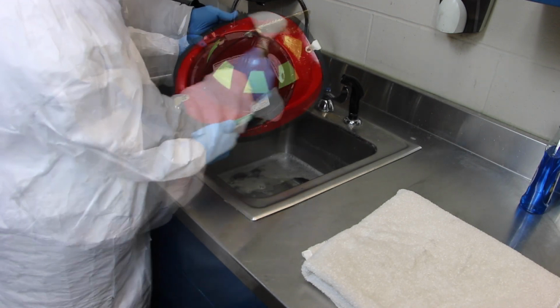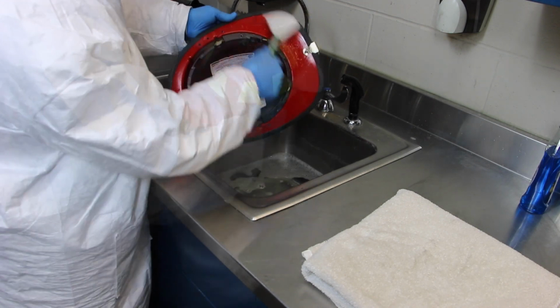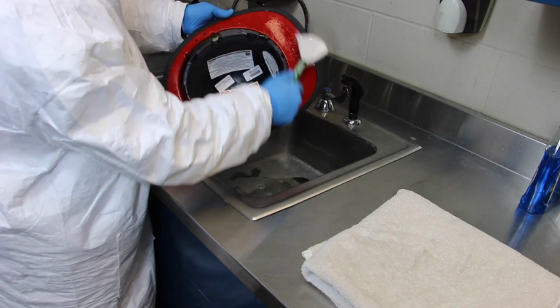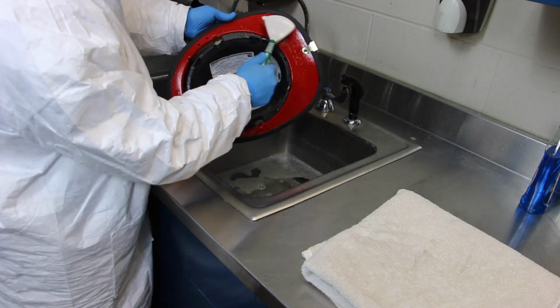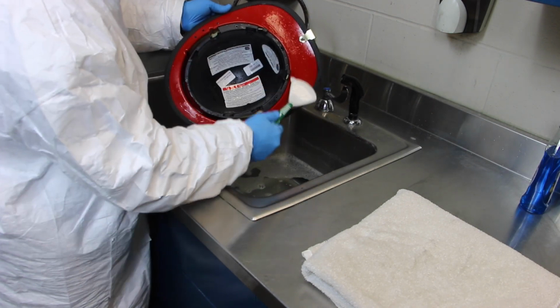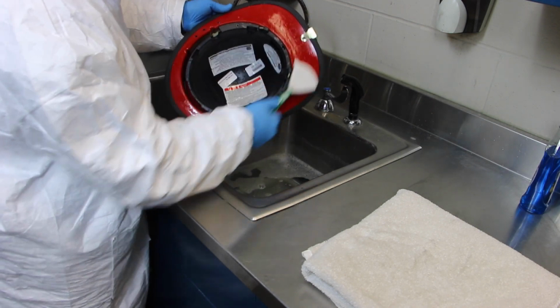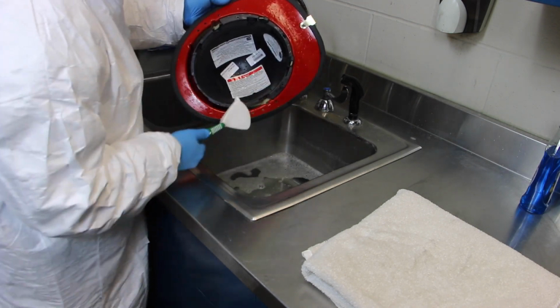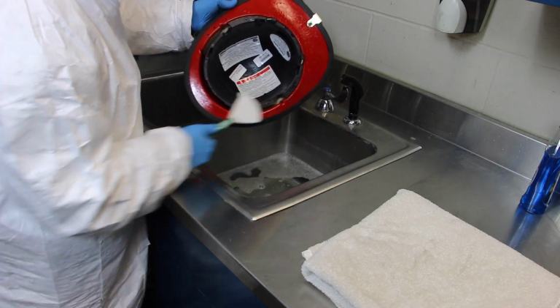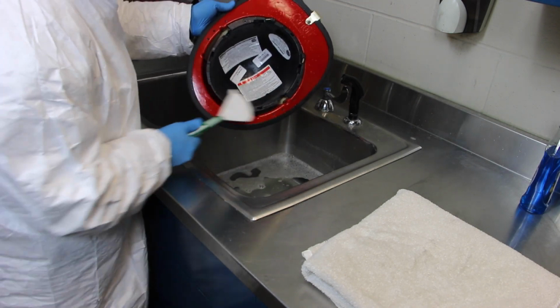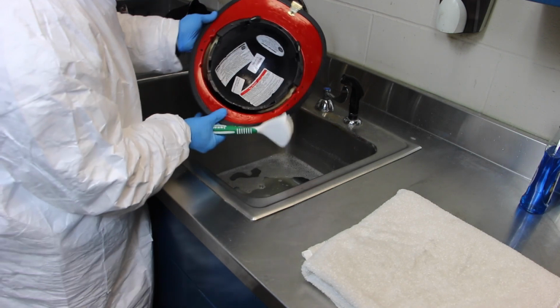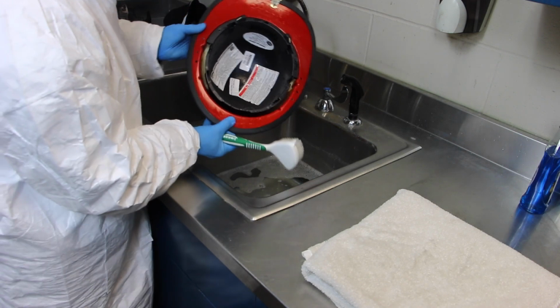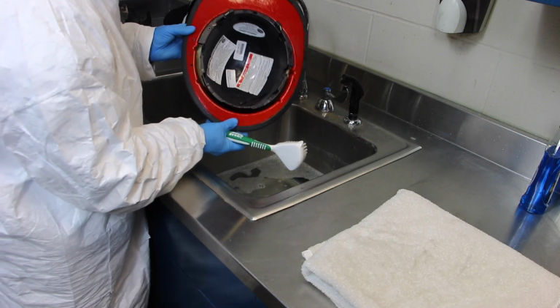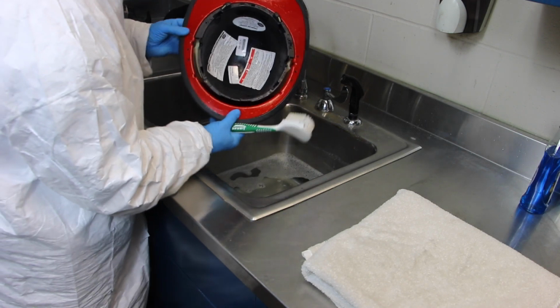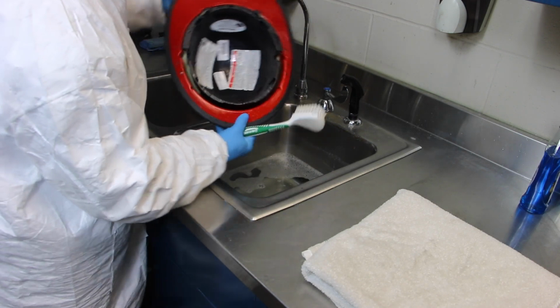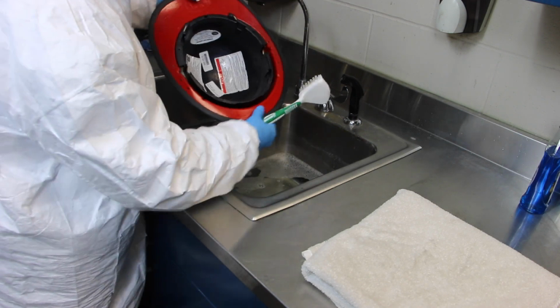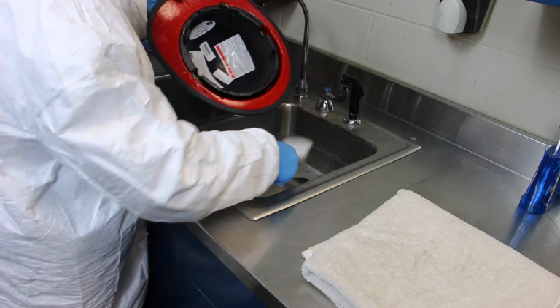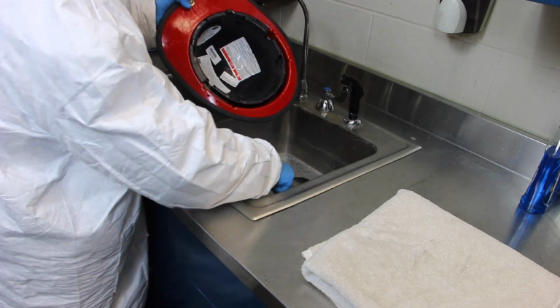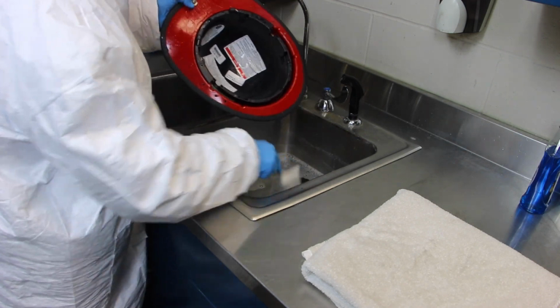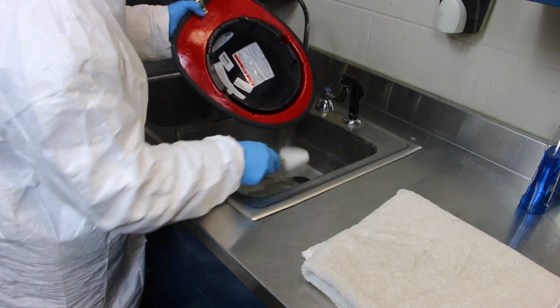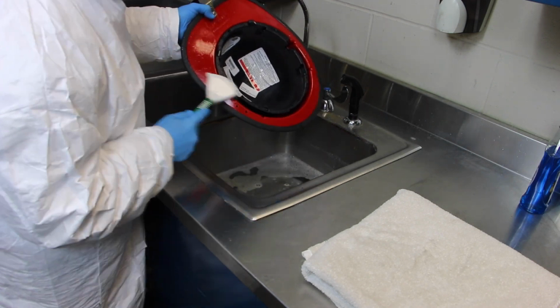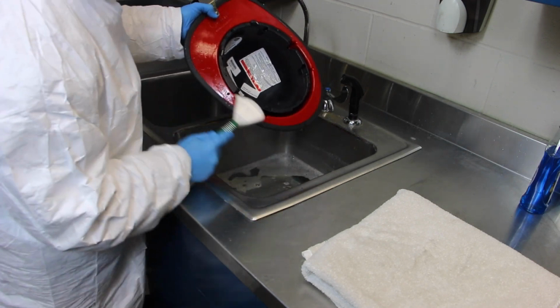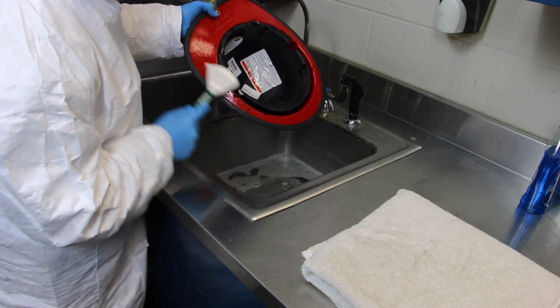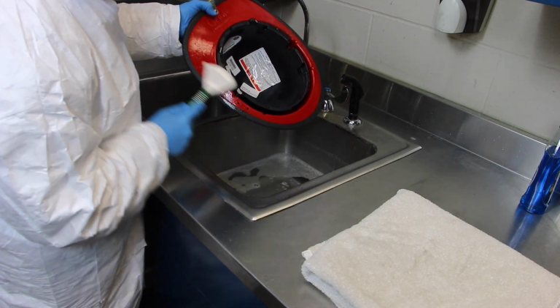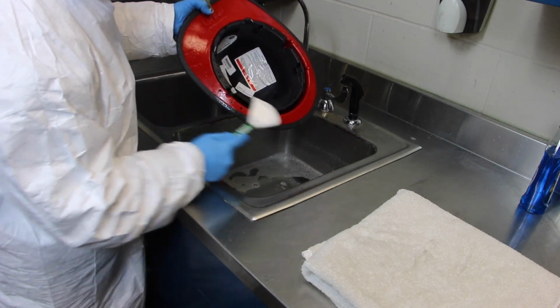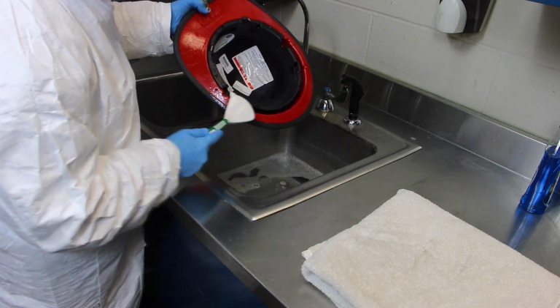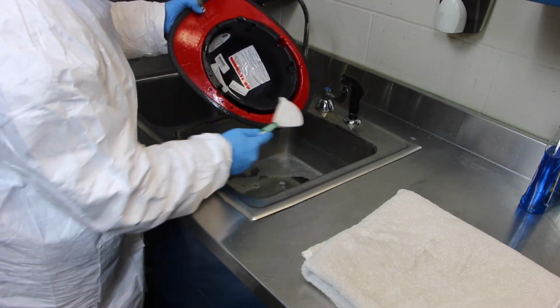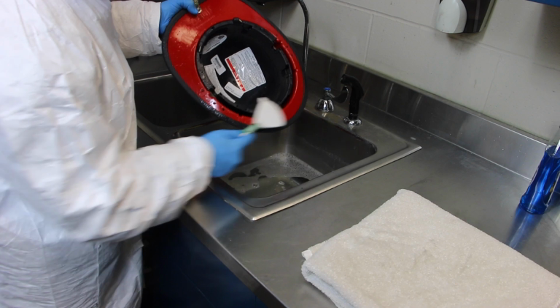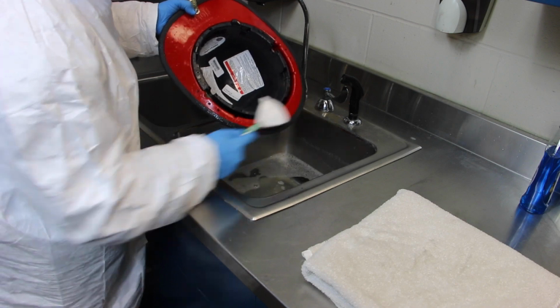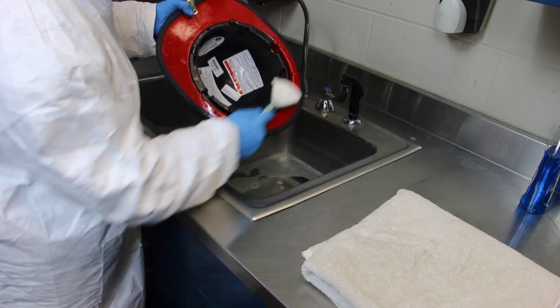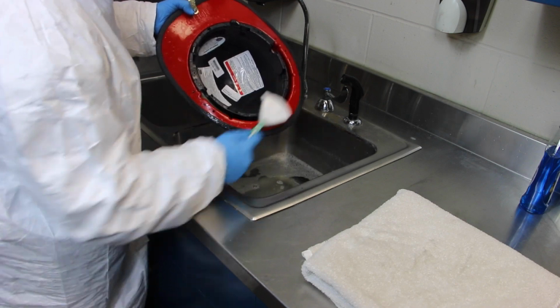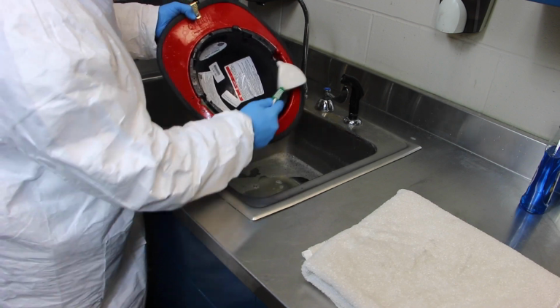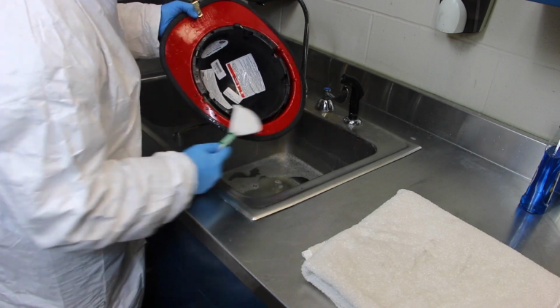Also, clean the inside of the helmet using the soft bristle brush. Make sure to scrub between components and in difficult-to-access spaces.